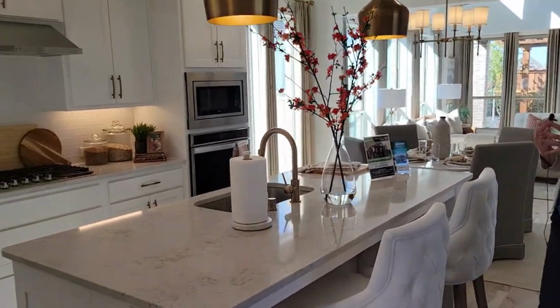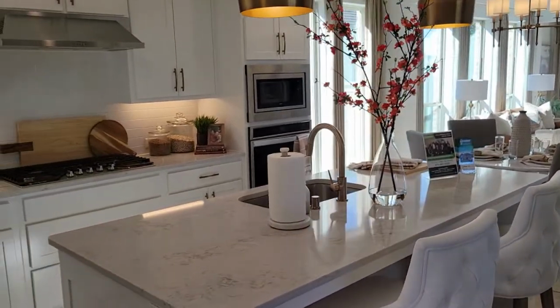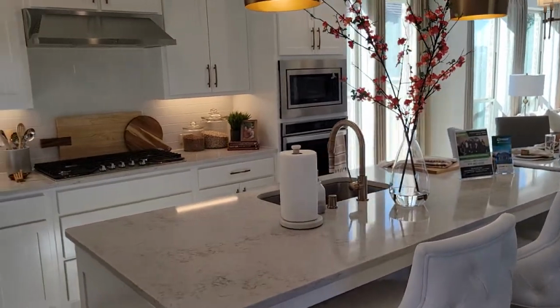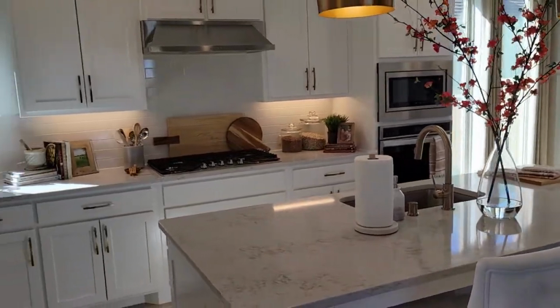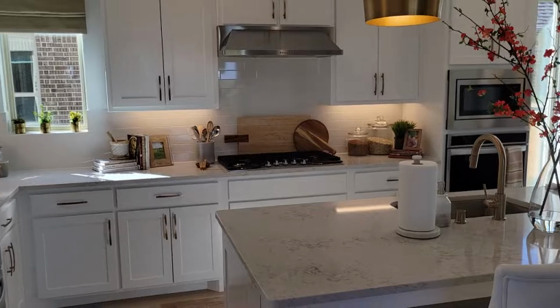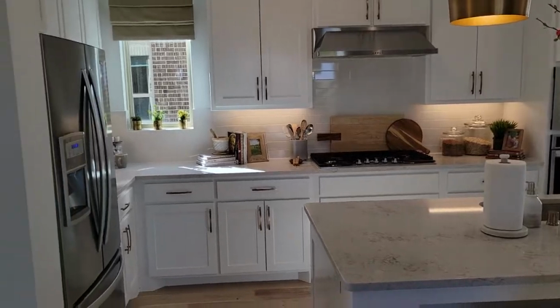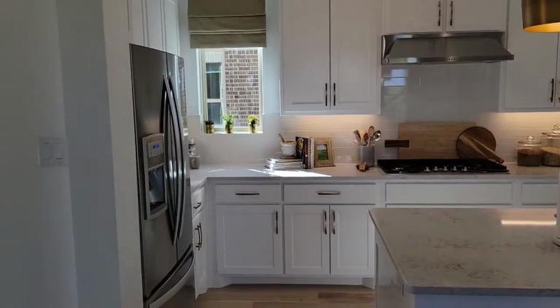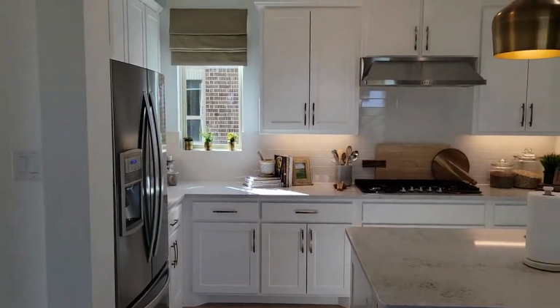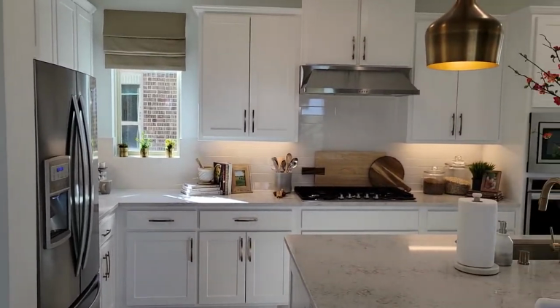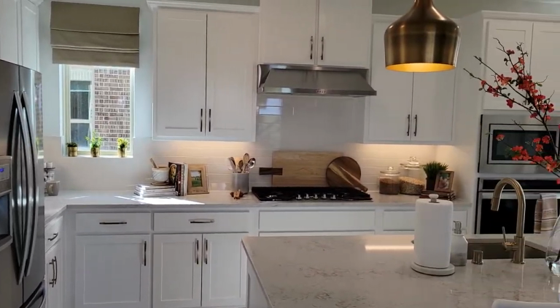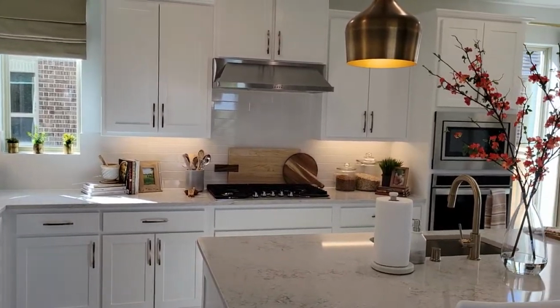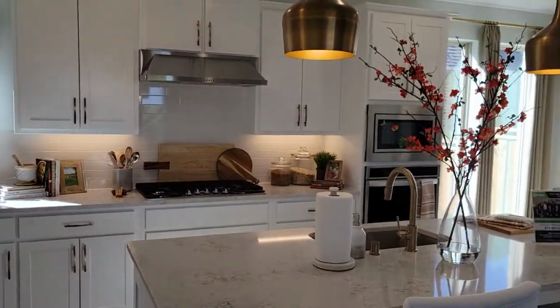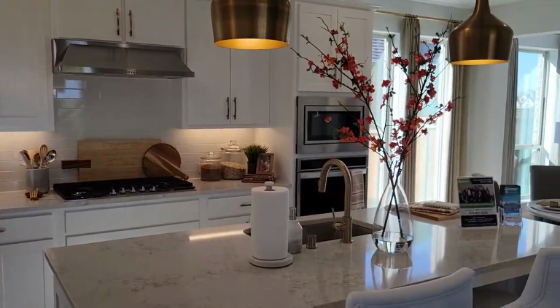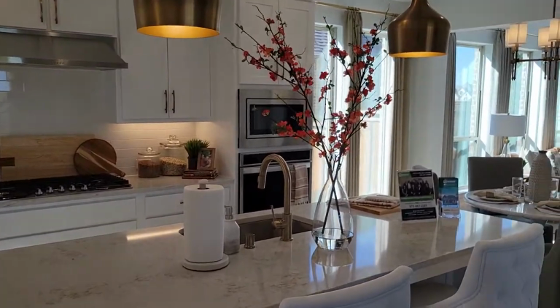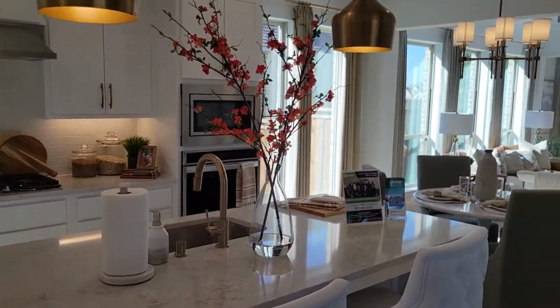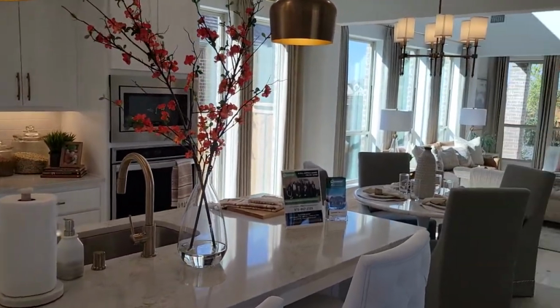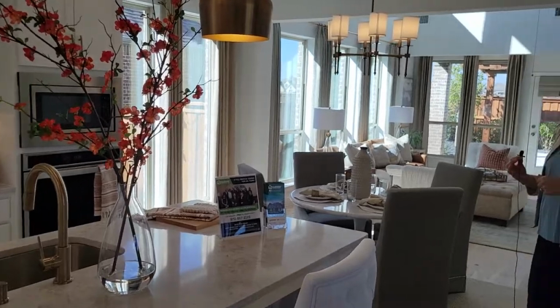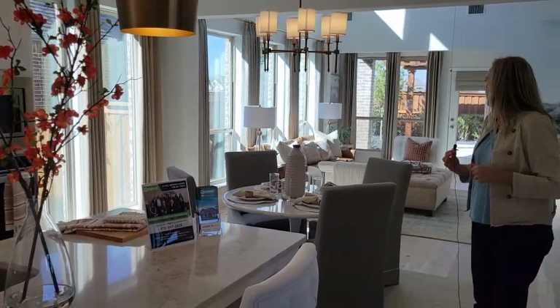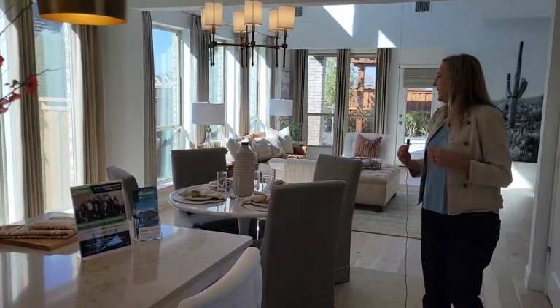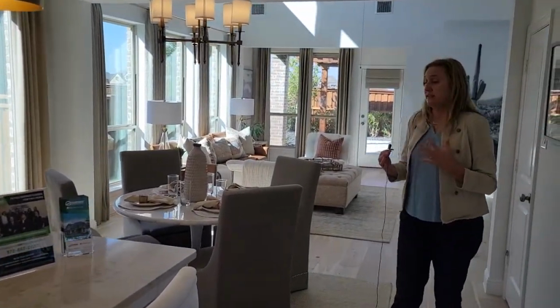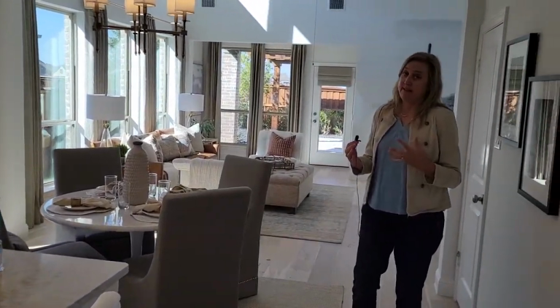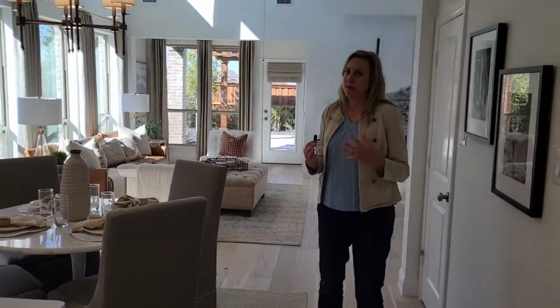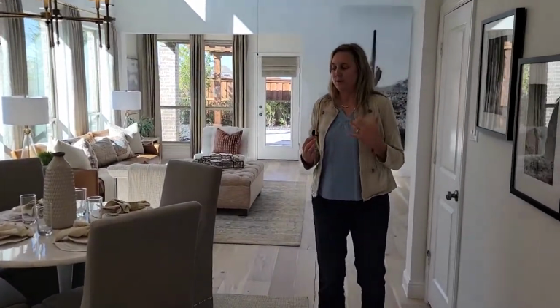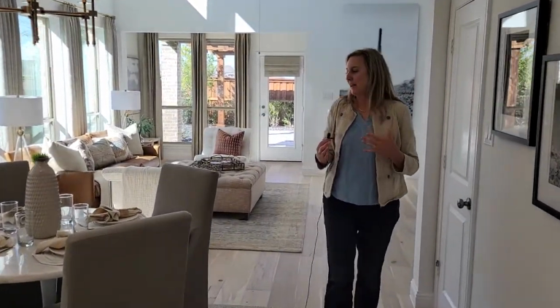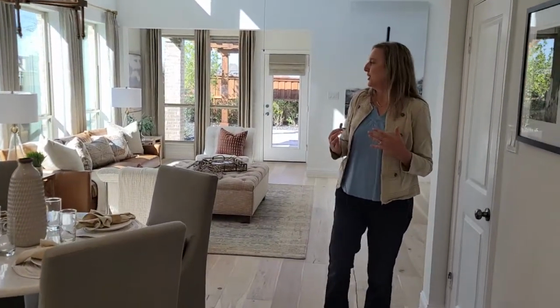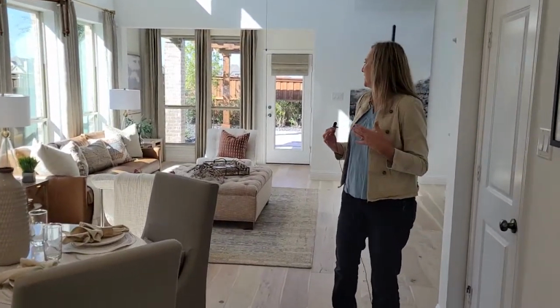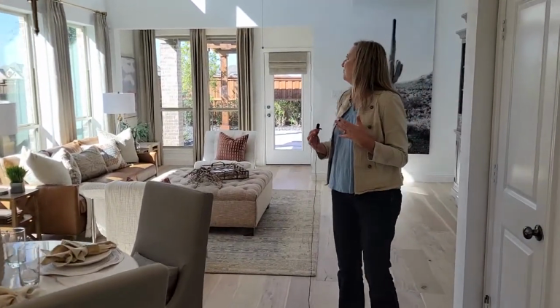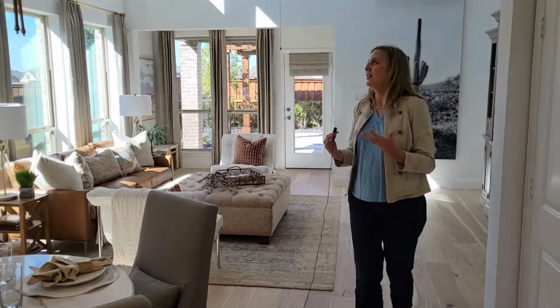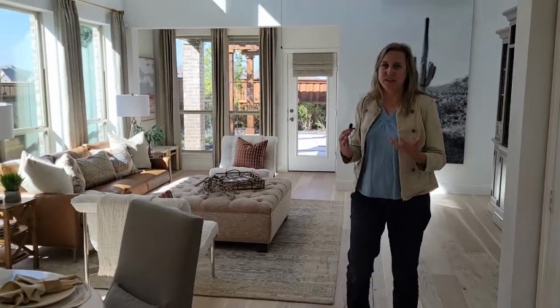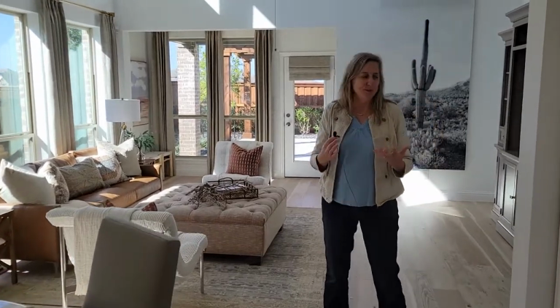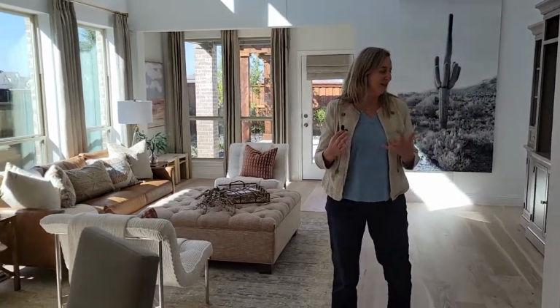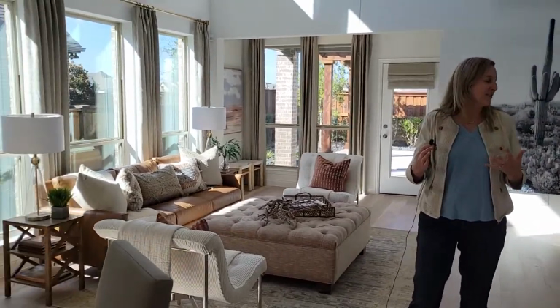We've got our little eating nook over here, and then this is my favorite part as we come back here — look at these windows. It just feels so warm in here, it's beautiful.